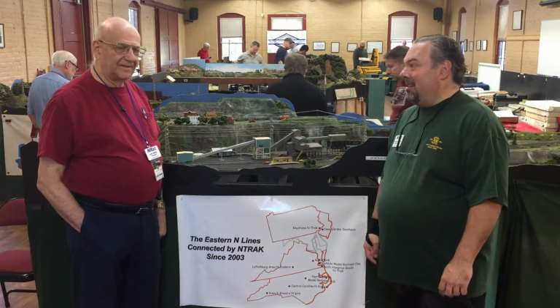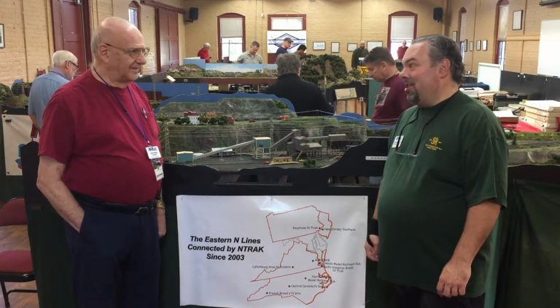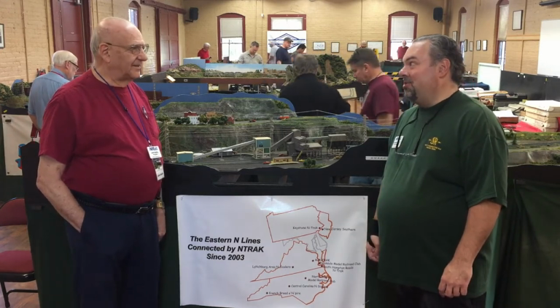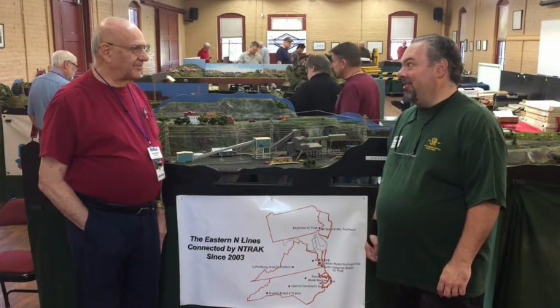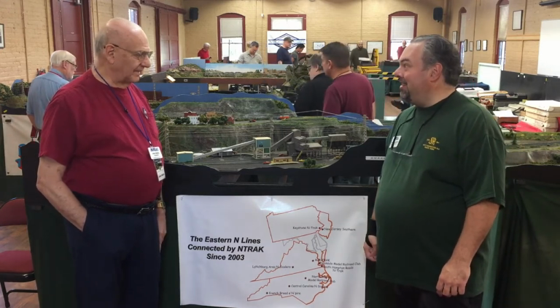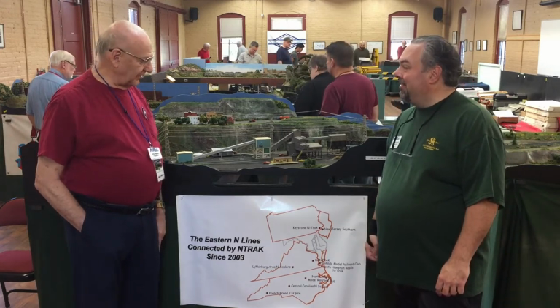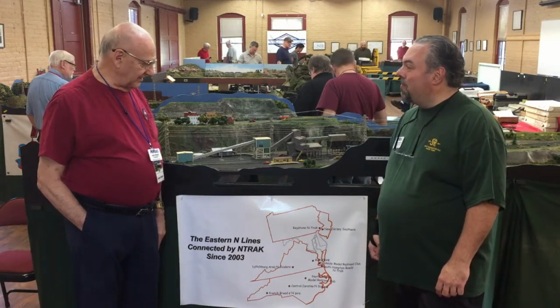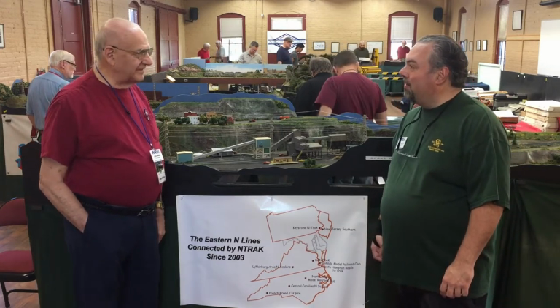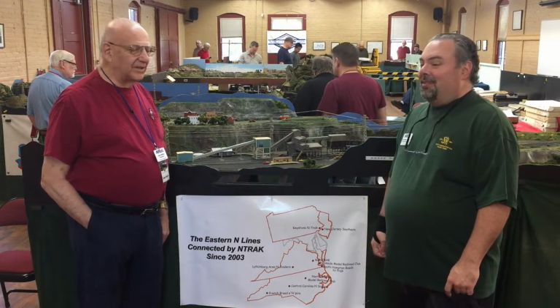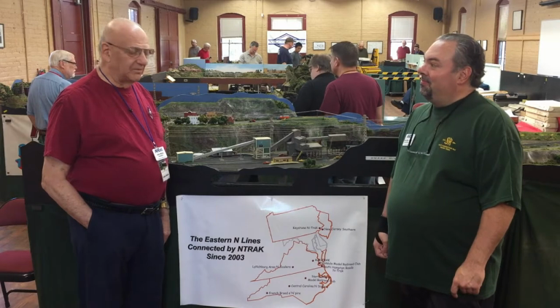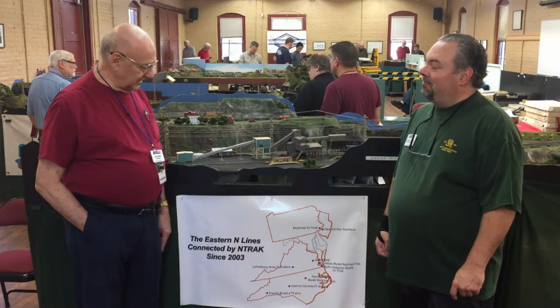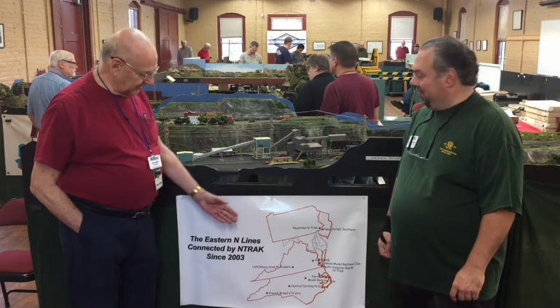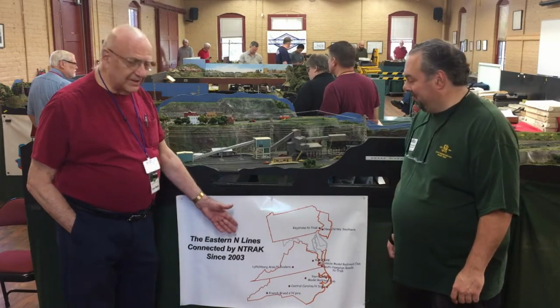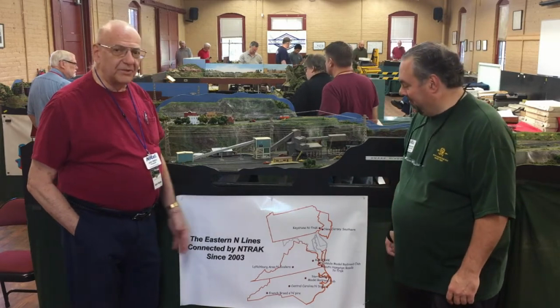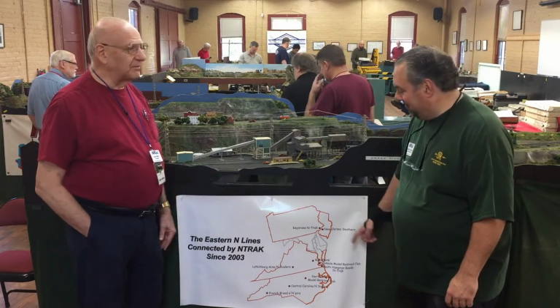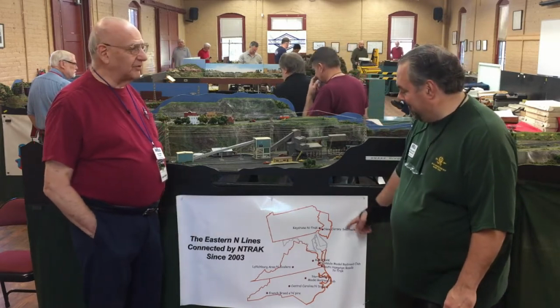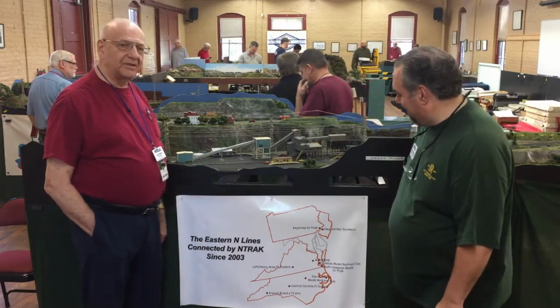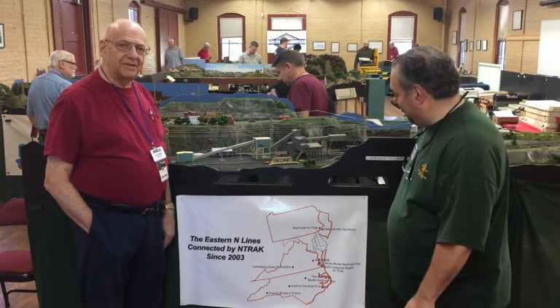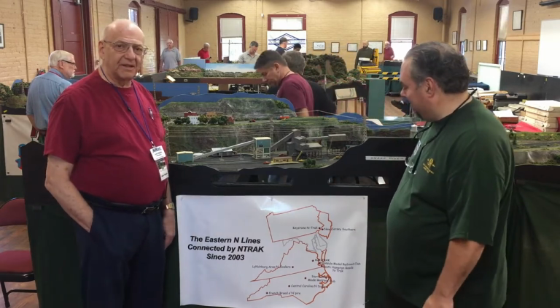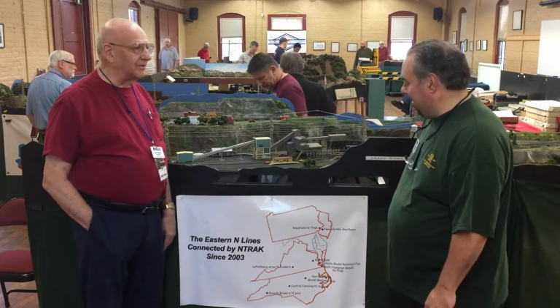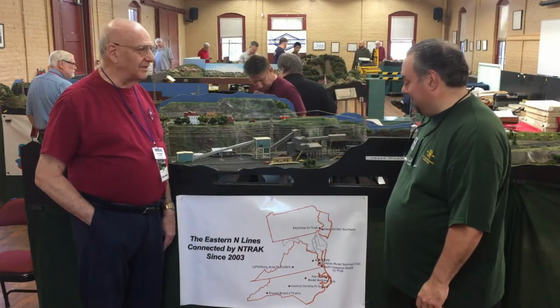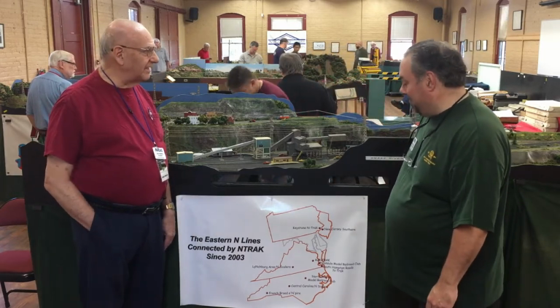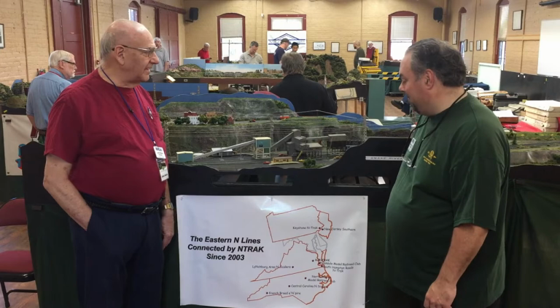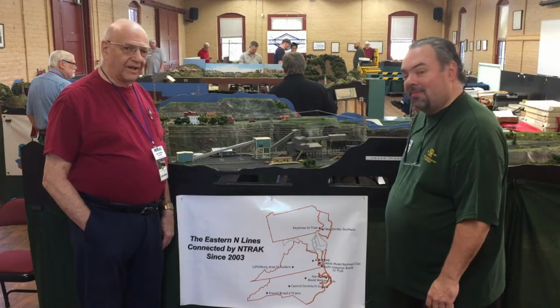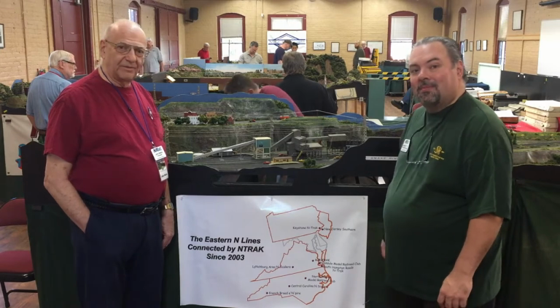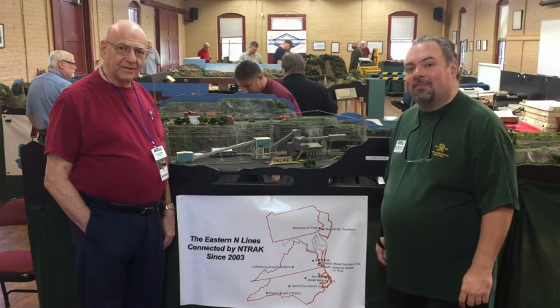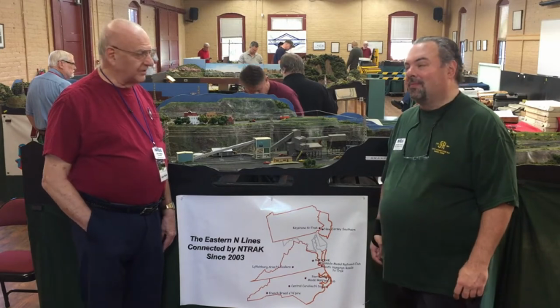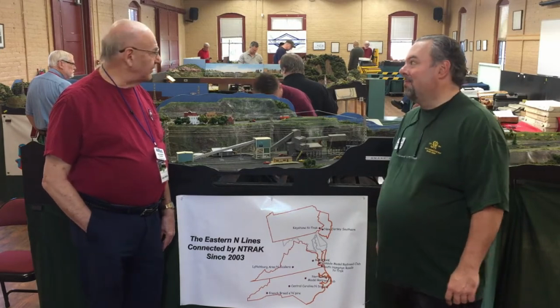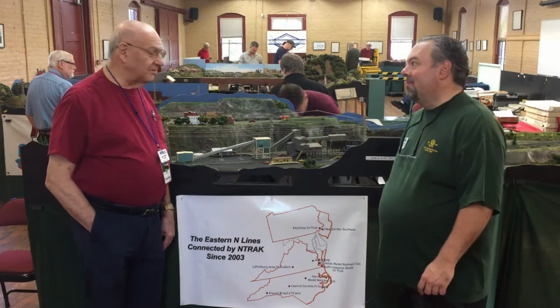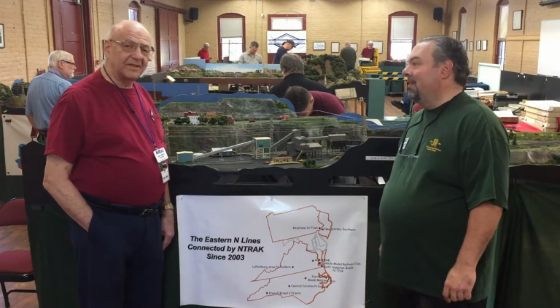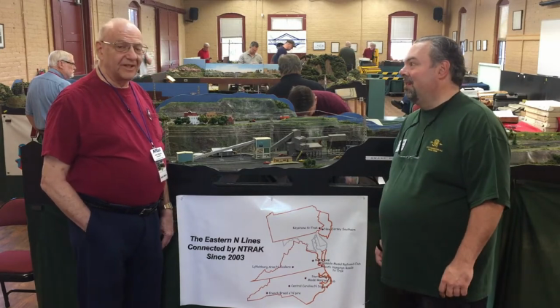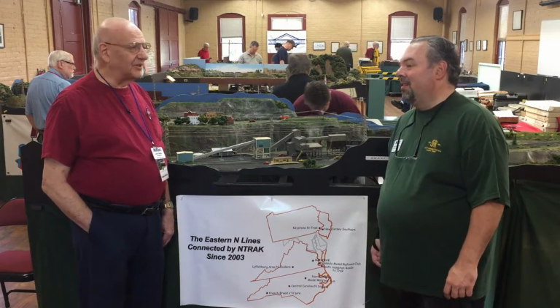Talk about tradition! That's right — we have seven clubs that bring modules to this layout, and it works out pretty well. We've got a nice layout this year.